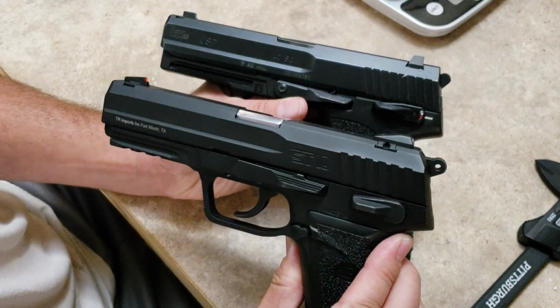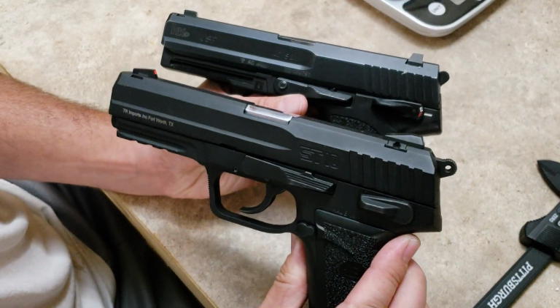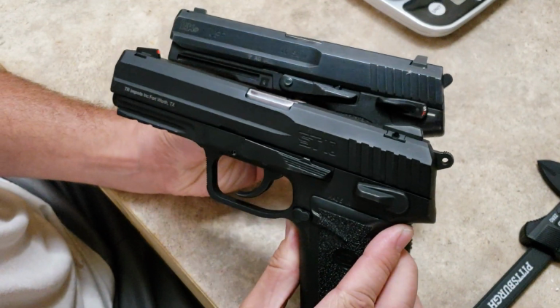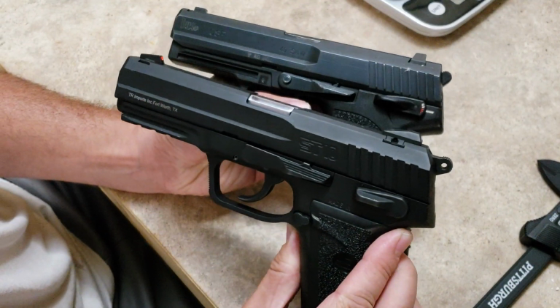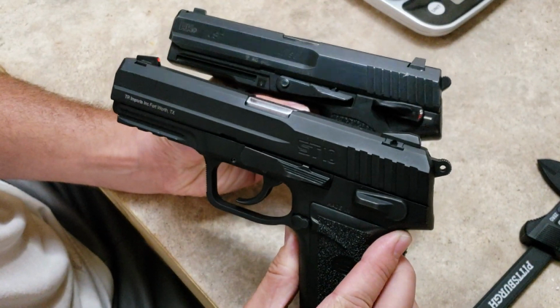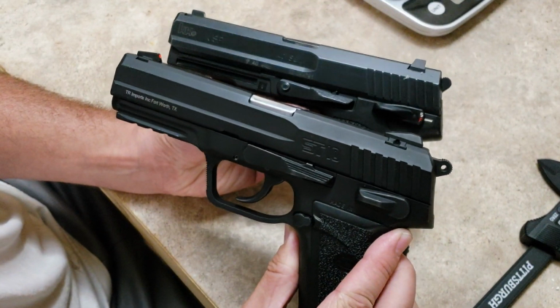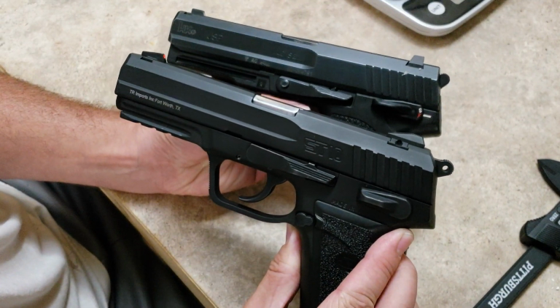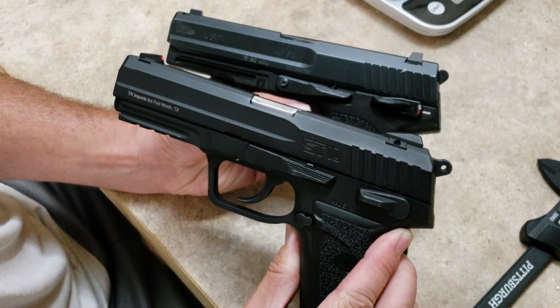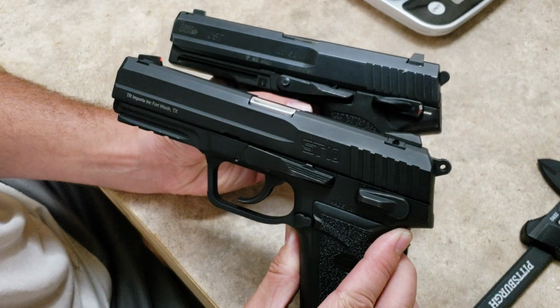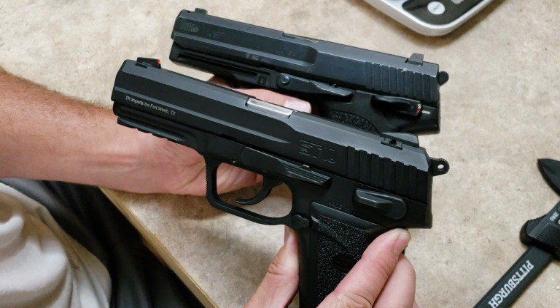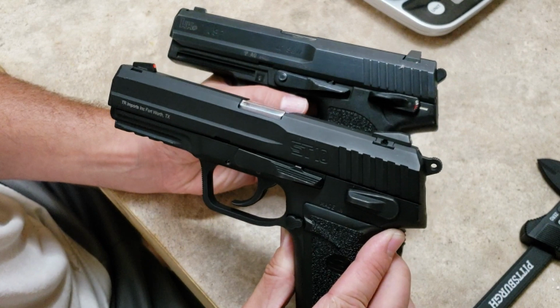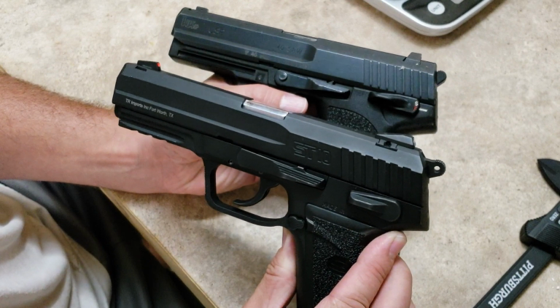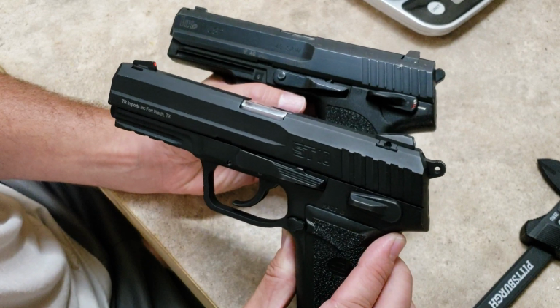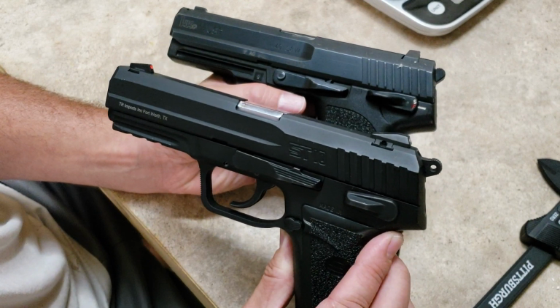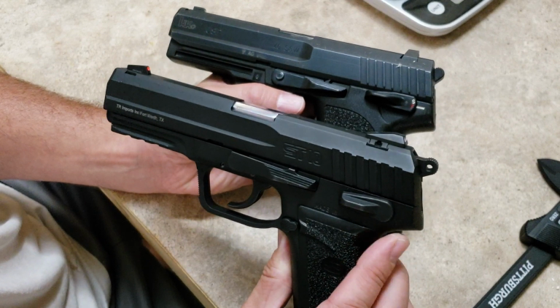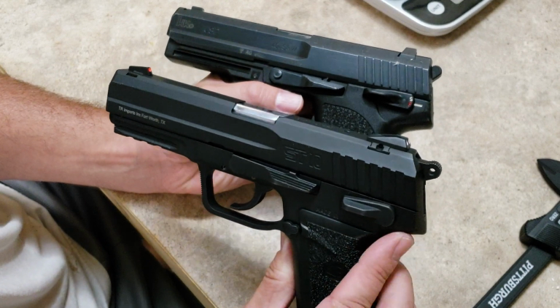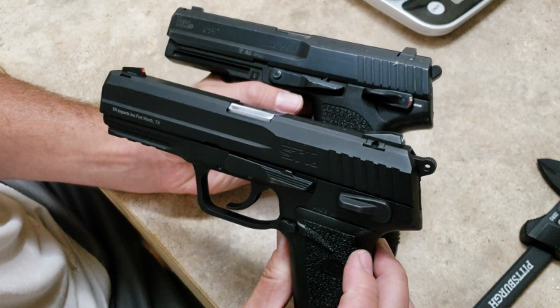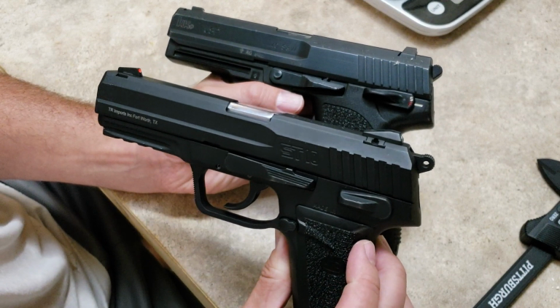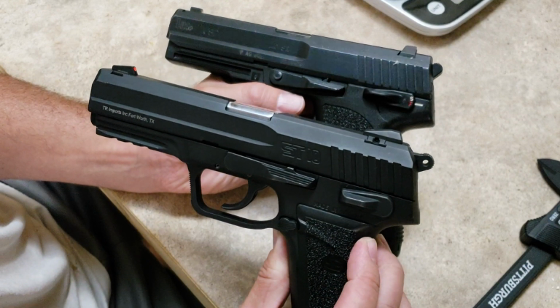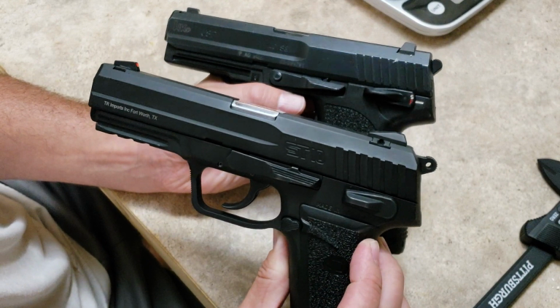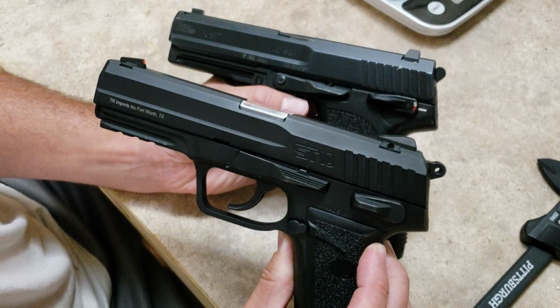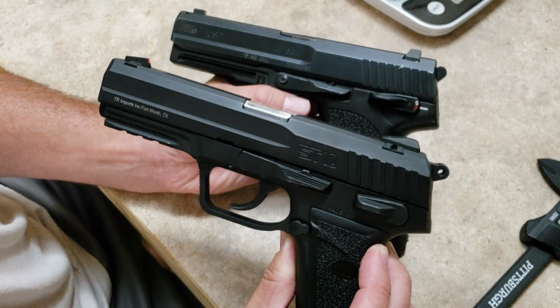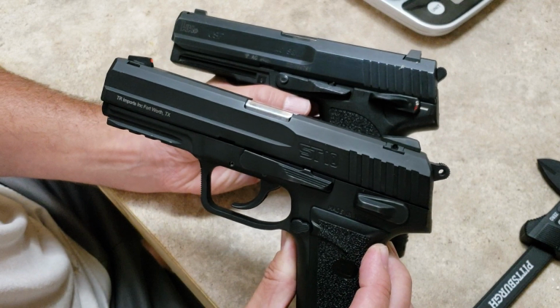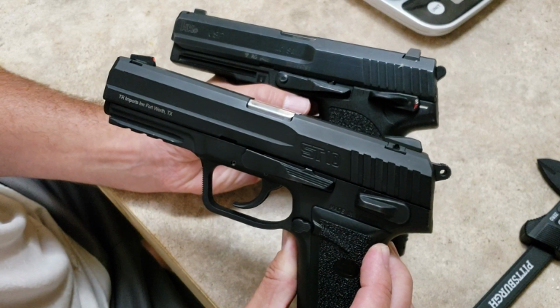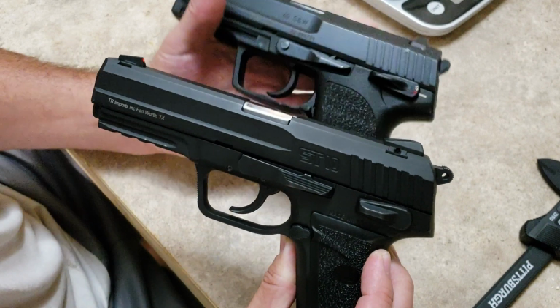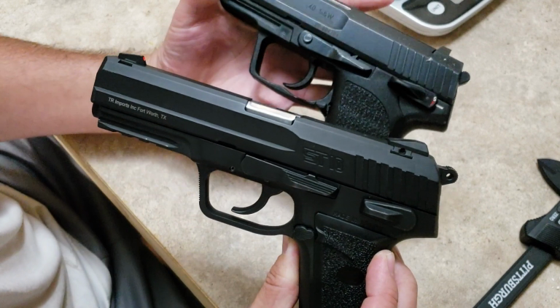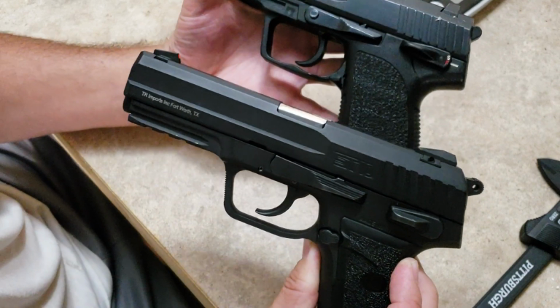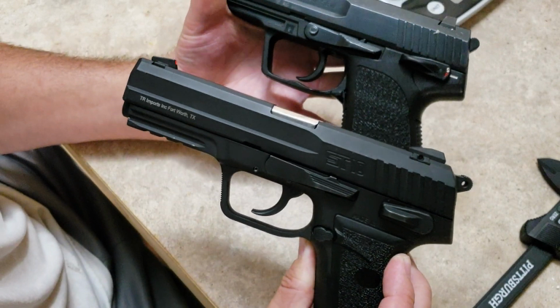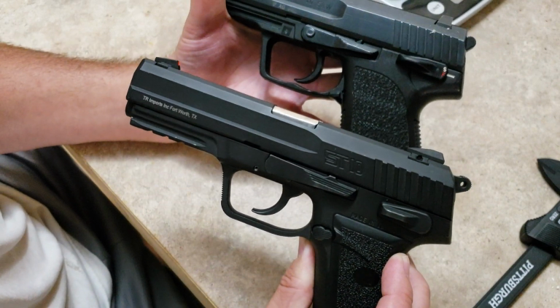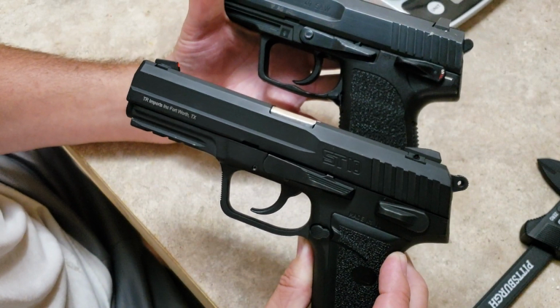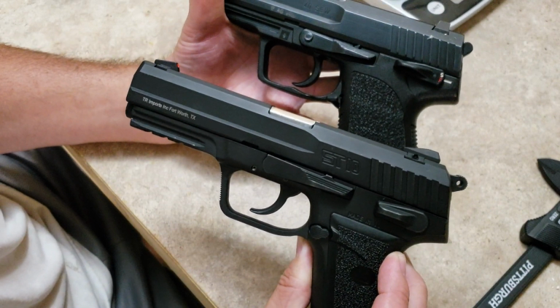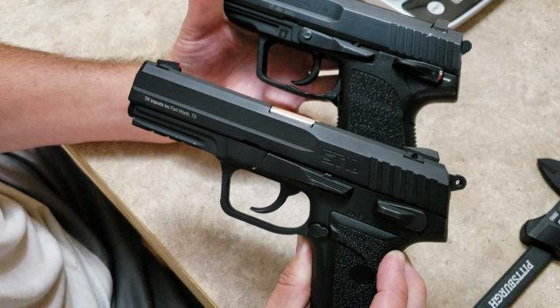As you can see, look at the slides, look at the control levers, look at the shape of the beaver tail, look at the trigger guard shape, the trigger shape.